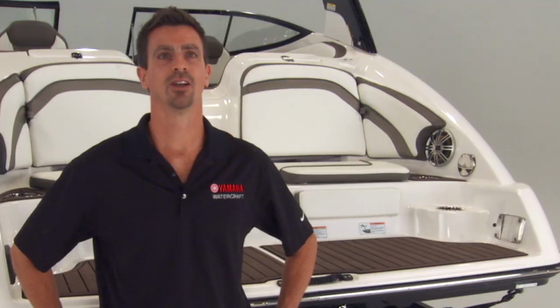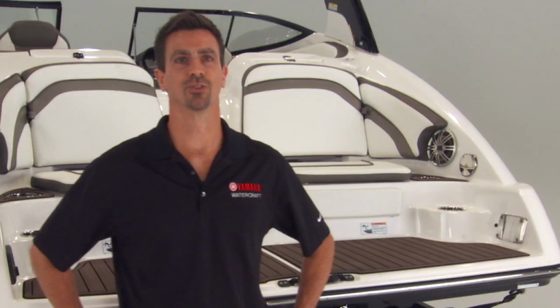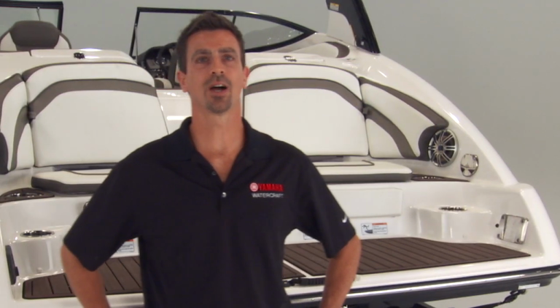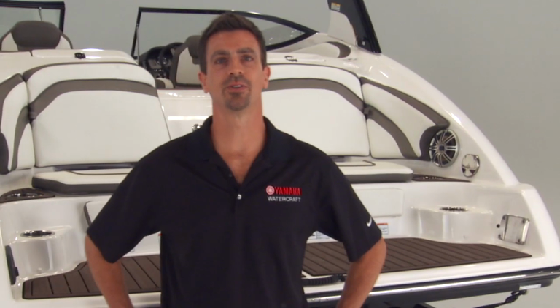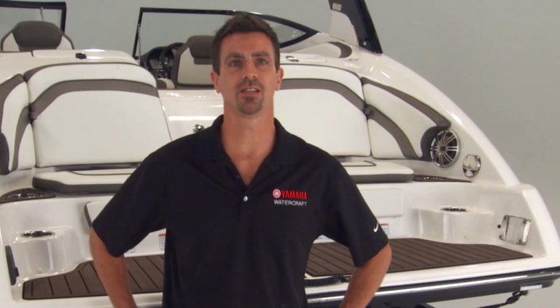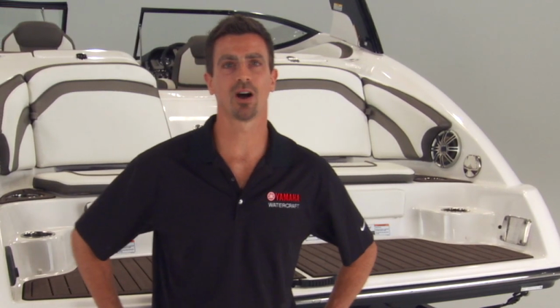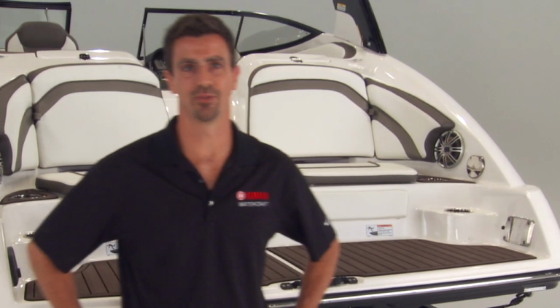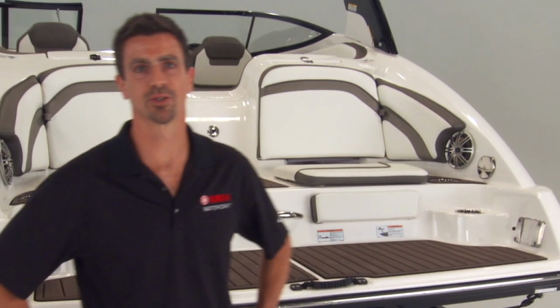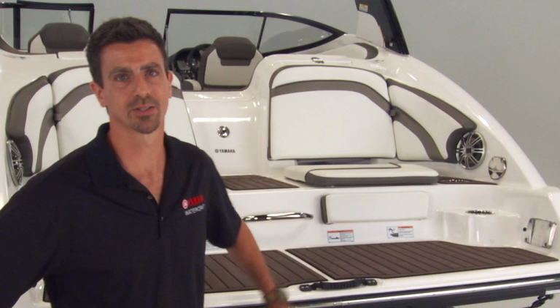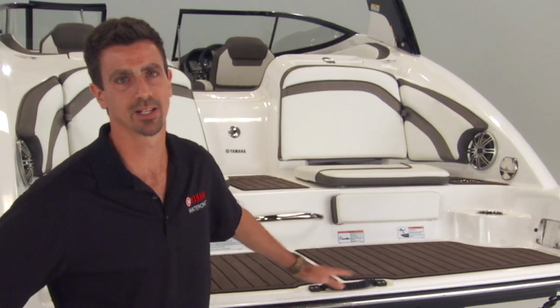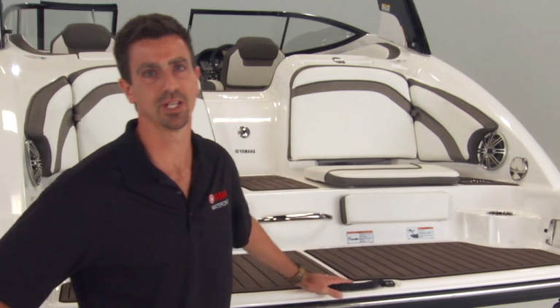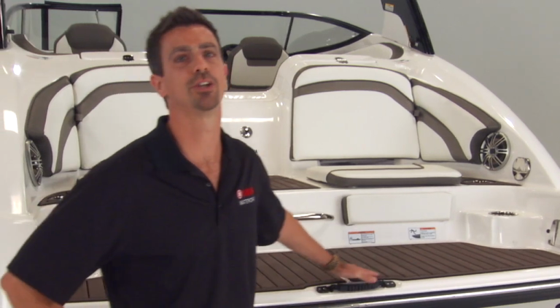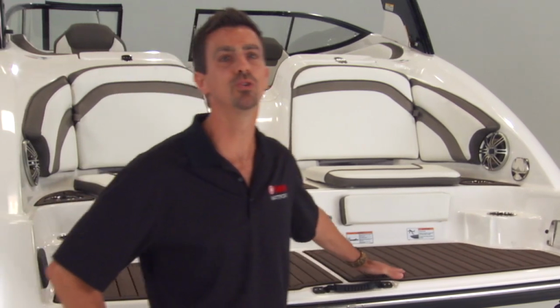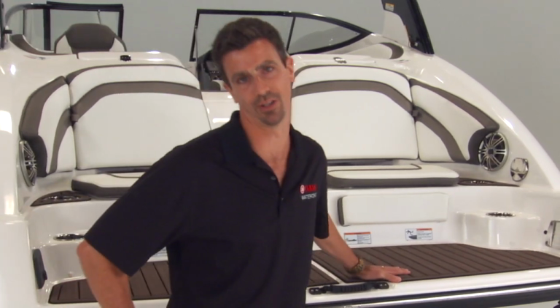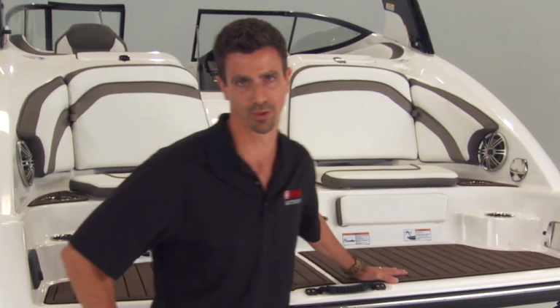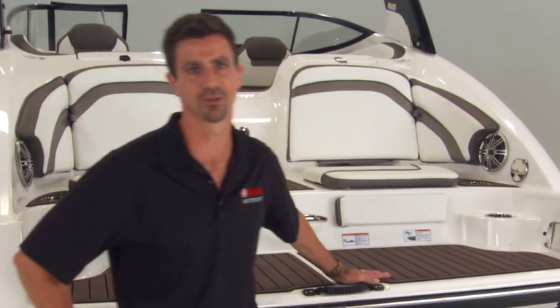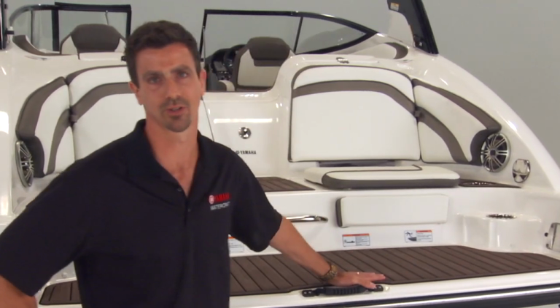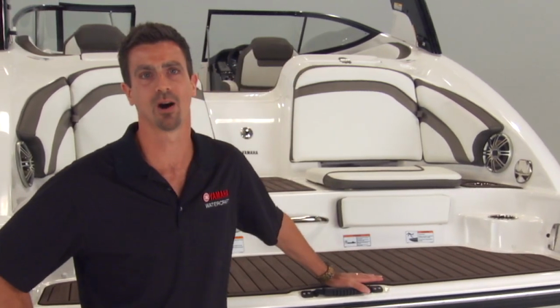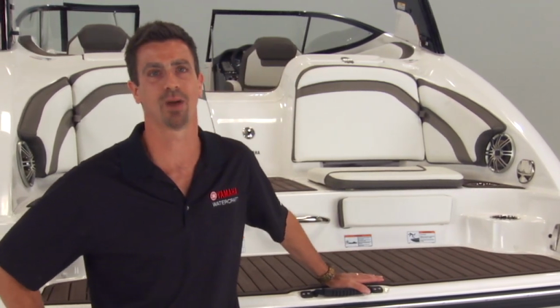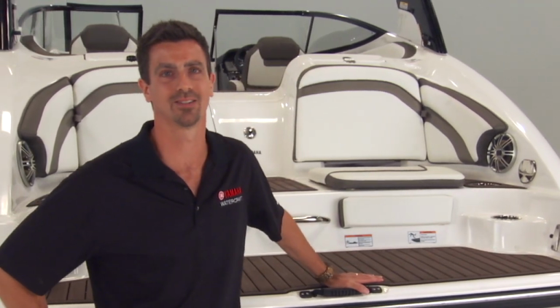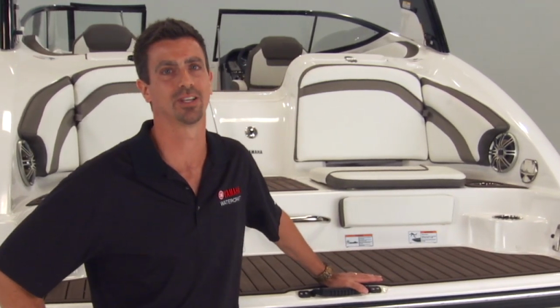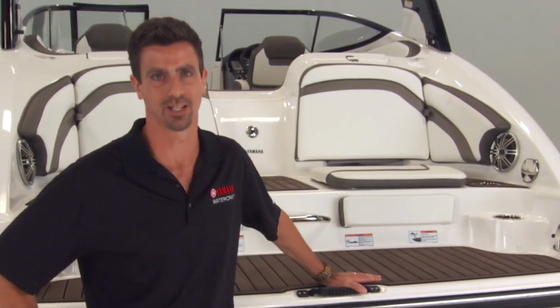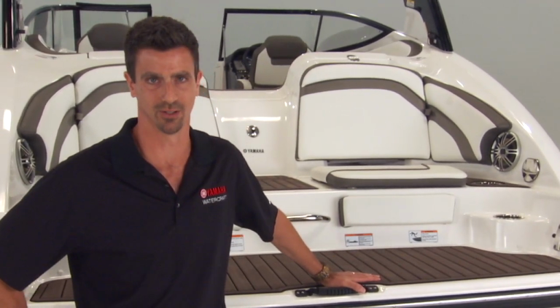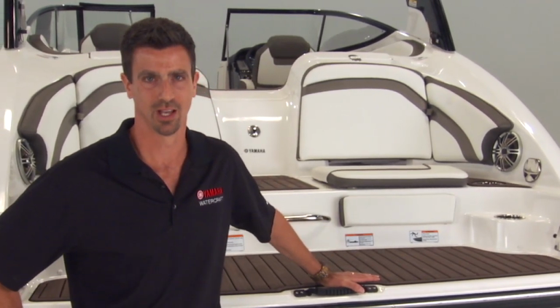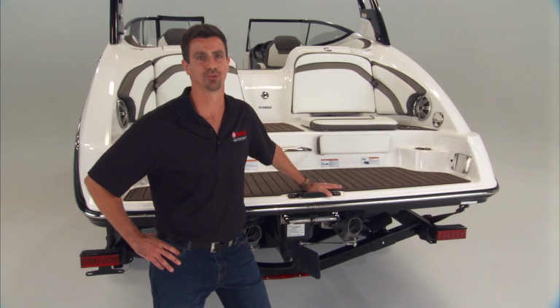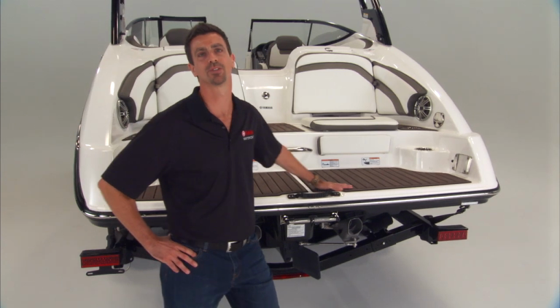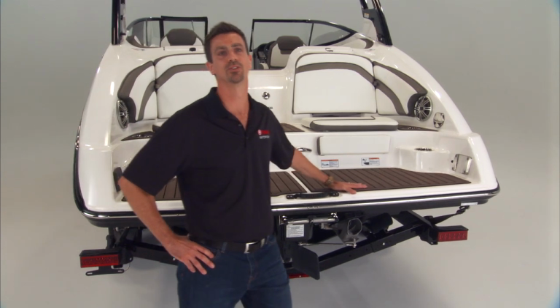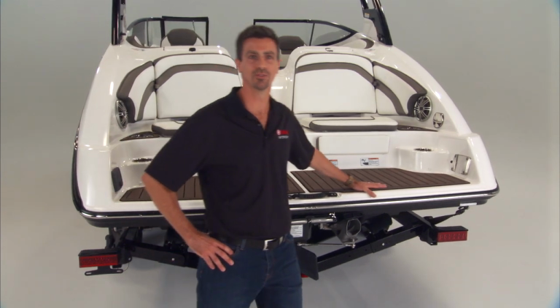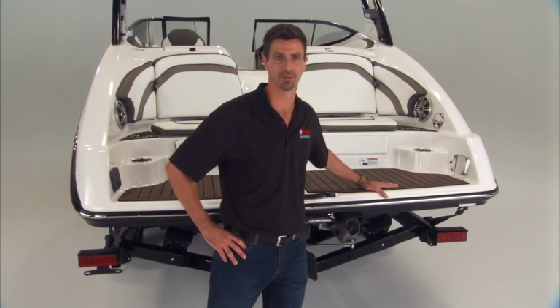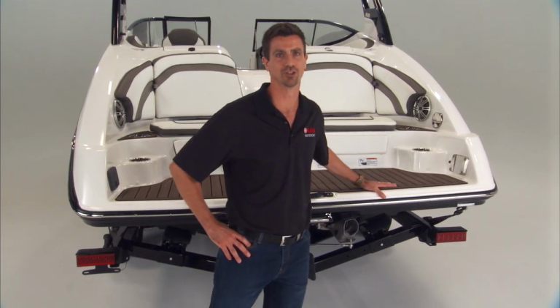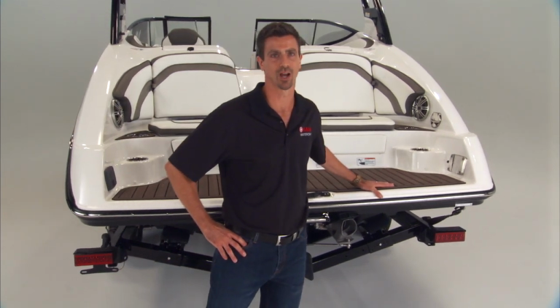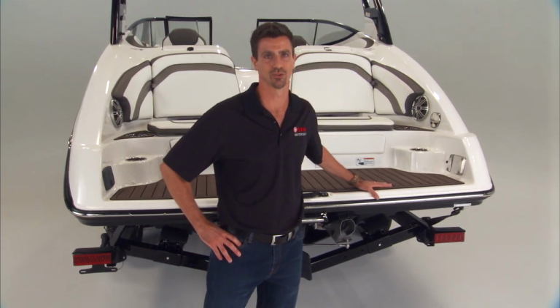For 2015, Yamaha's advanced responsive handling receives a huge addition with the introduction of Yamaha's patented articulating keel, which represents a new advancement in jet drive control.